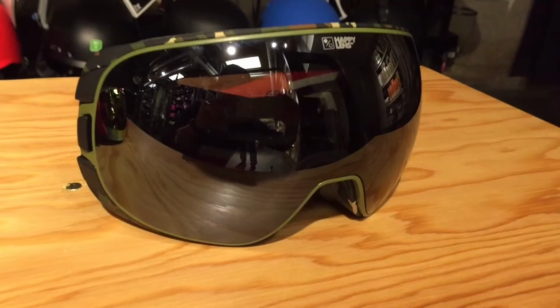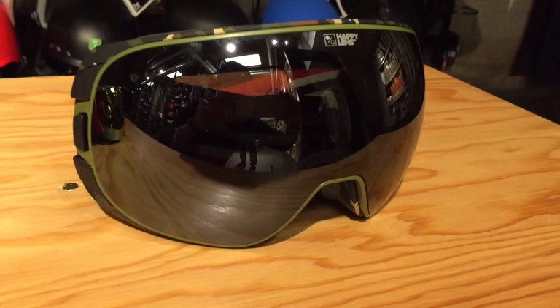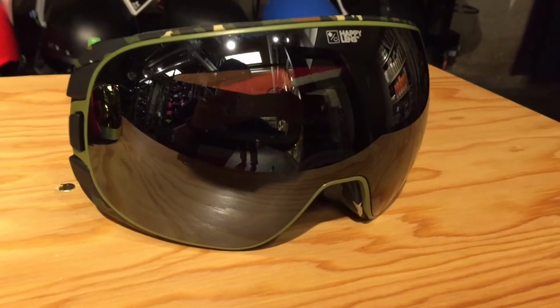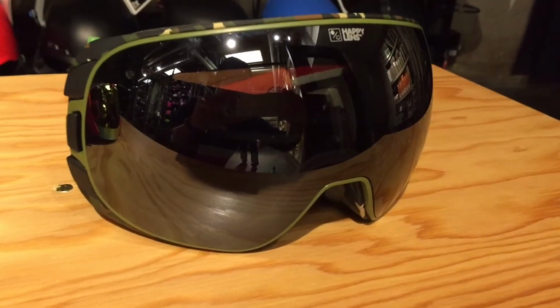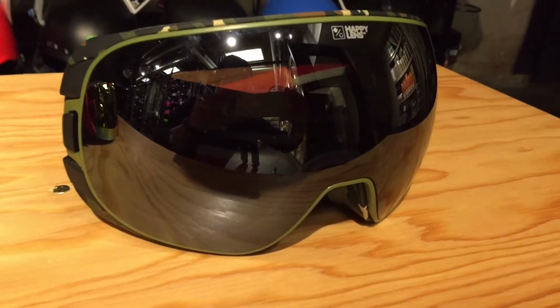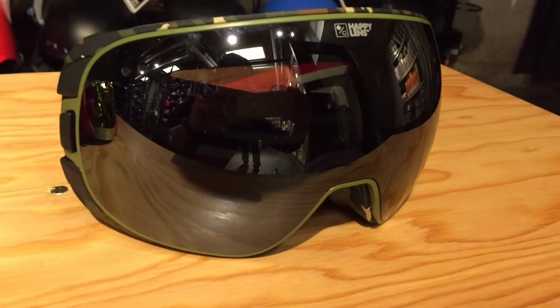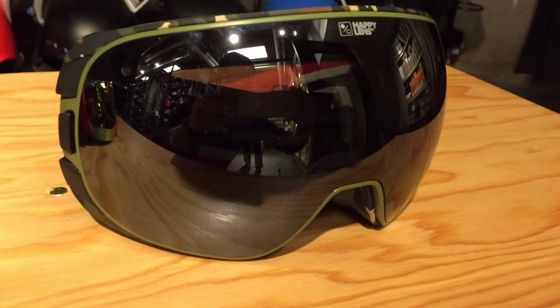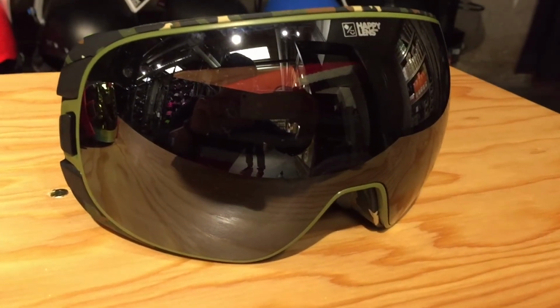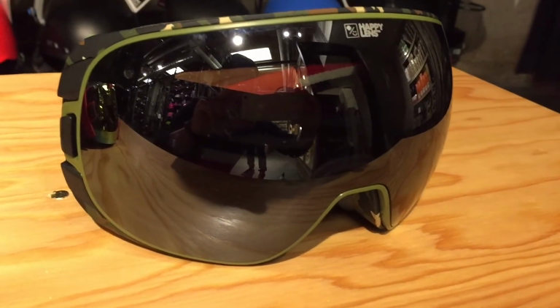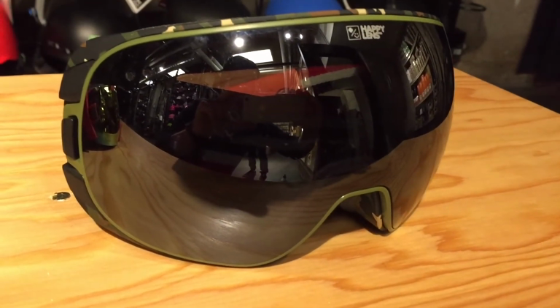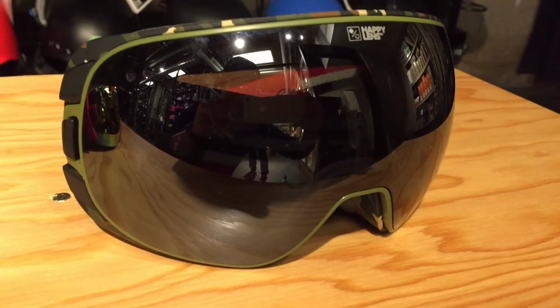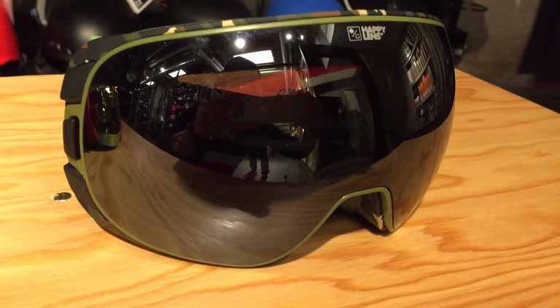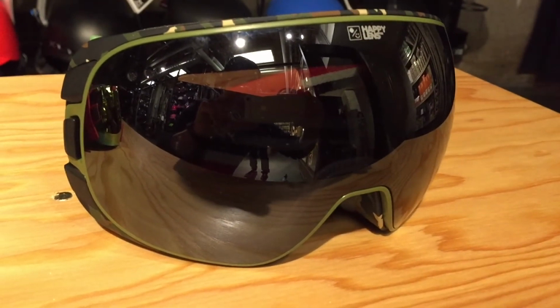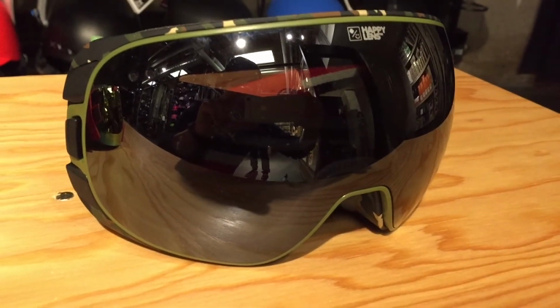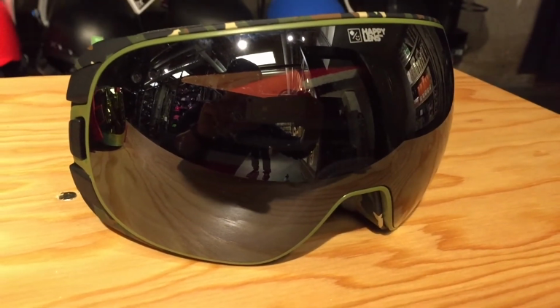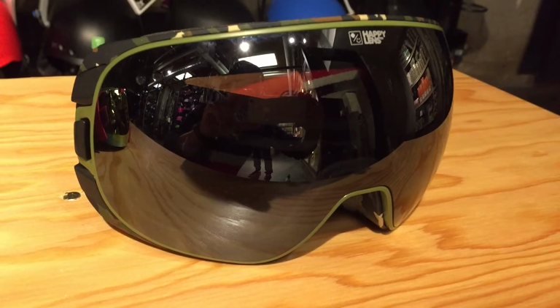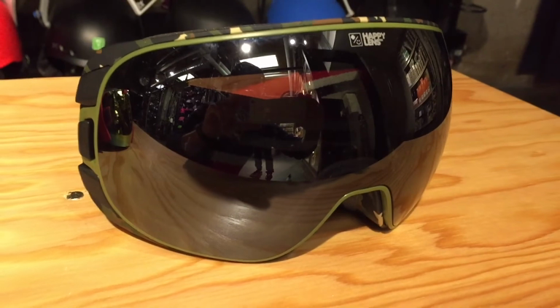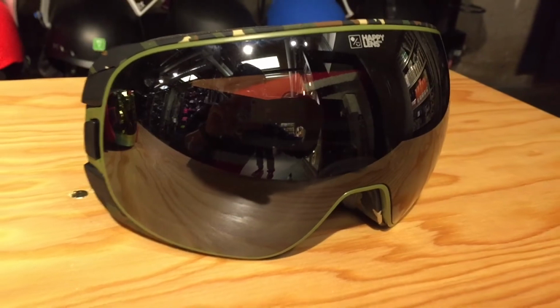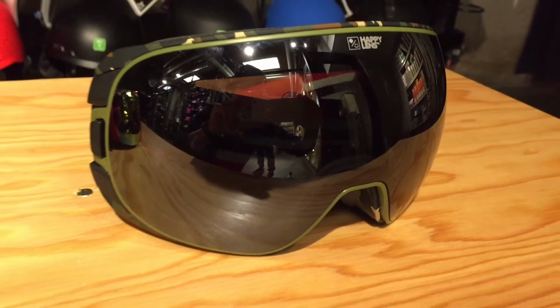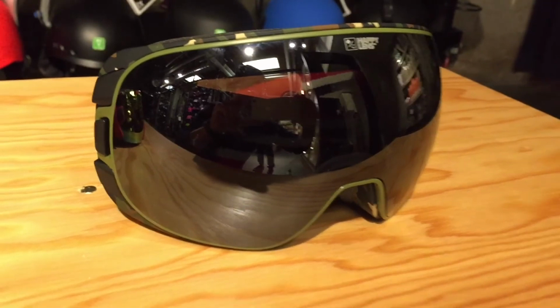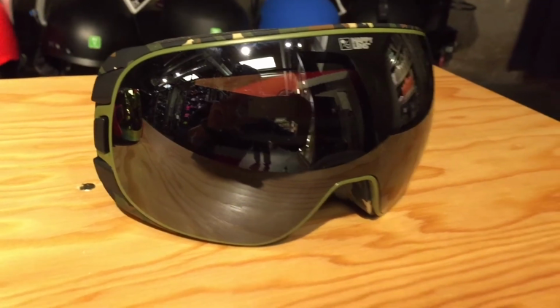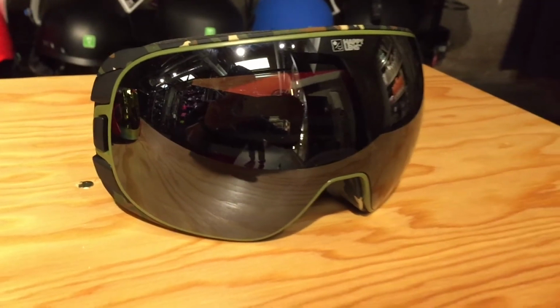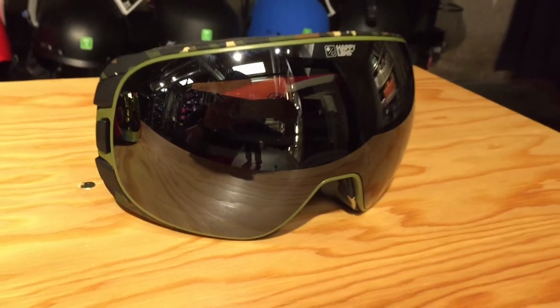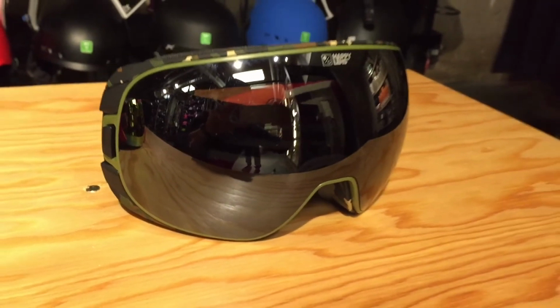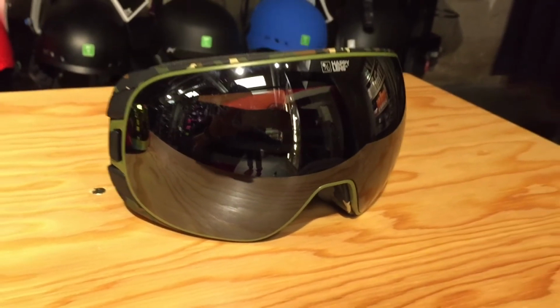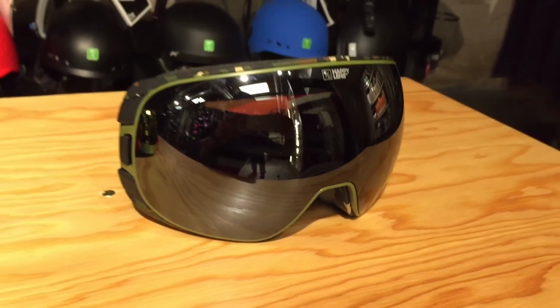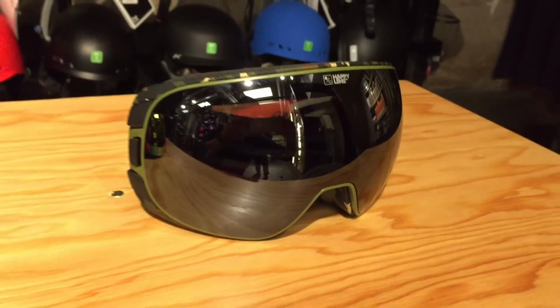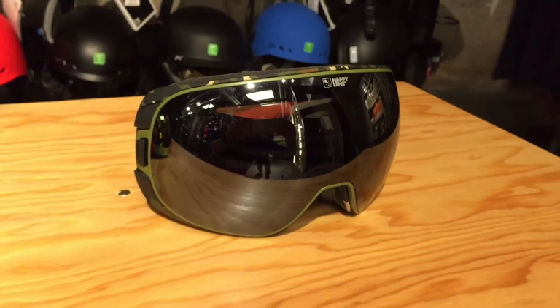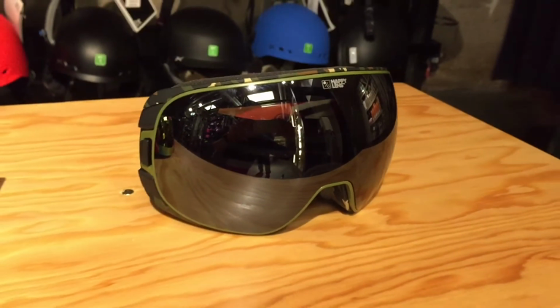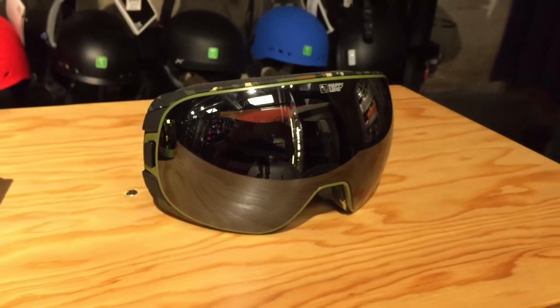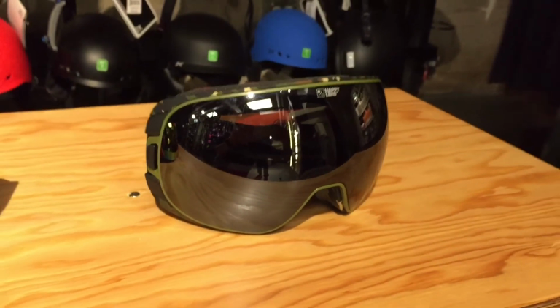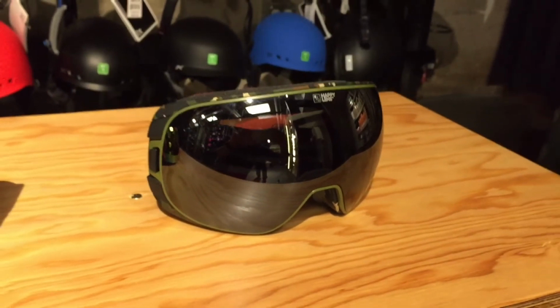Welcome to The Source and SourceBoards.com. Today we're going to take a look at how to switch lenses in a goggle with Spy's lock steady technology.